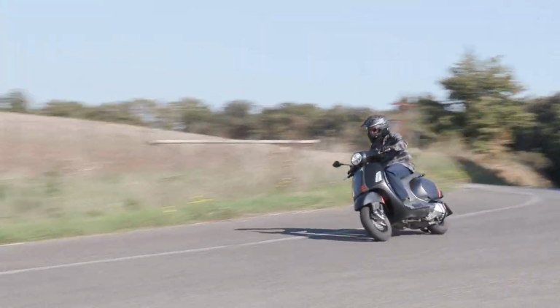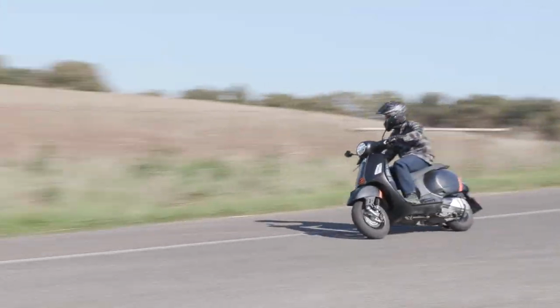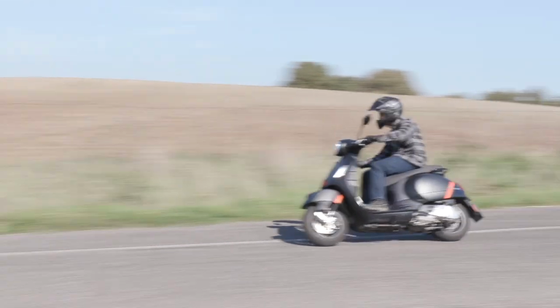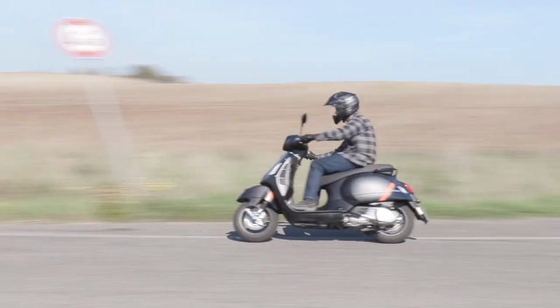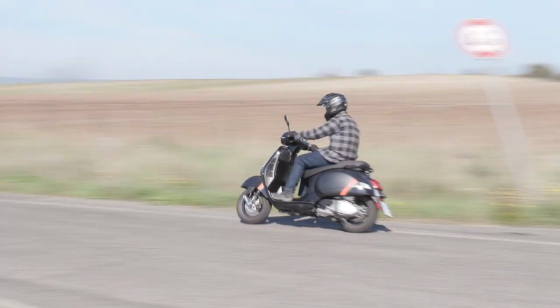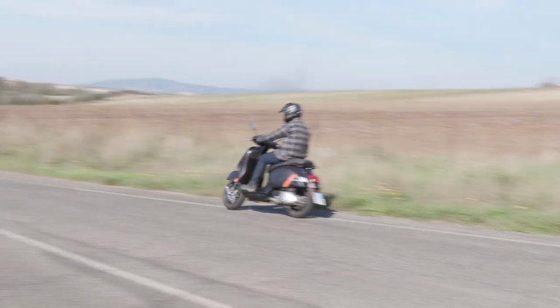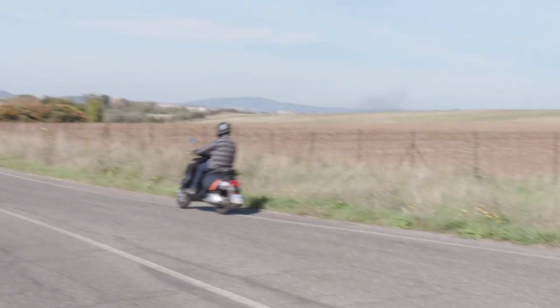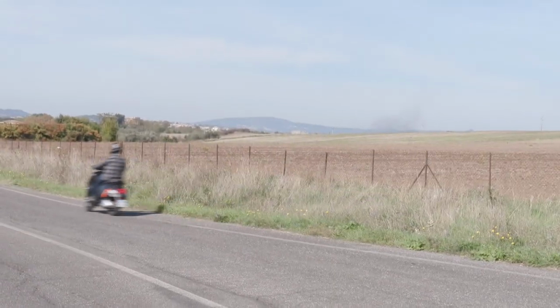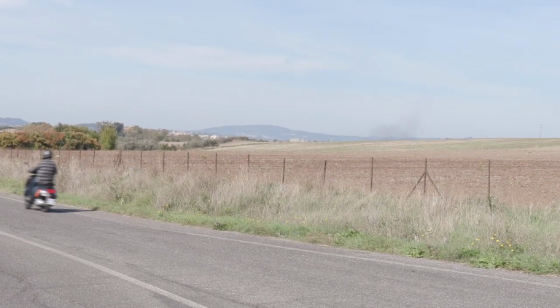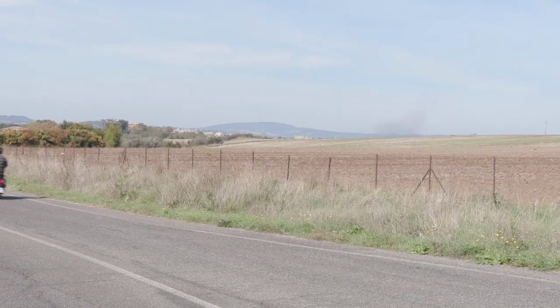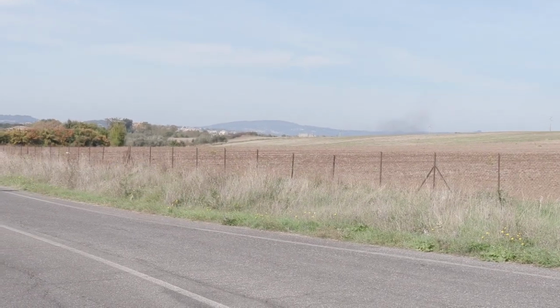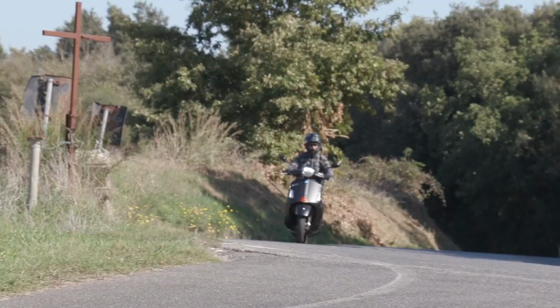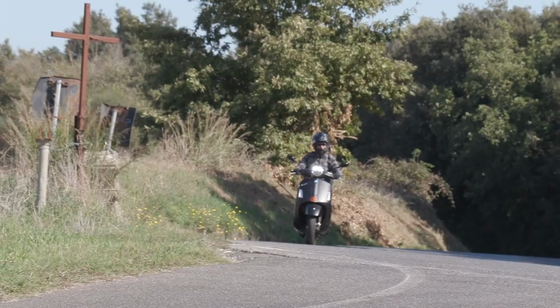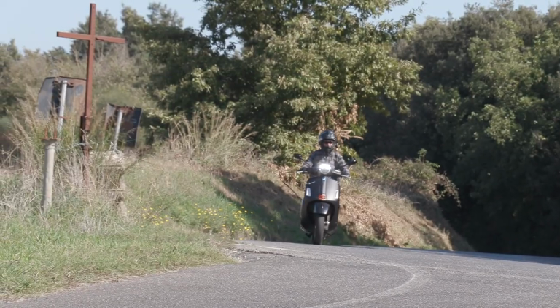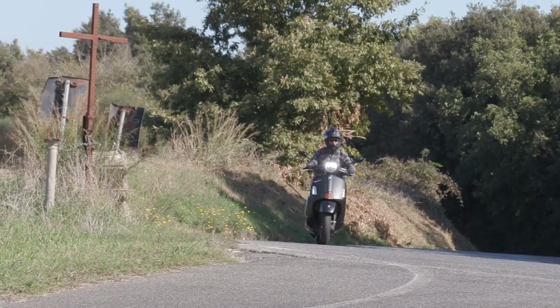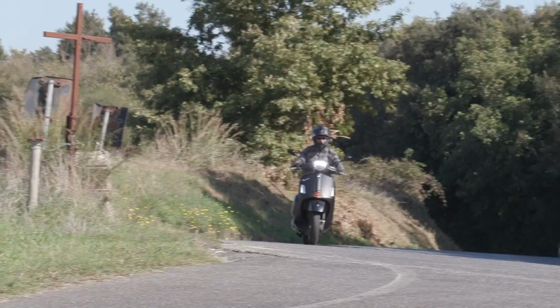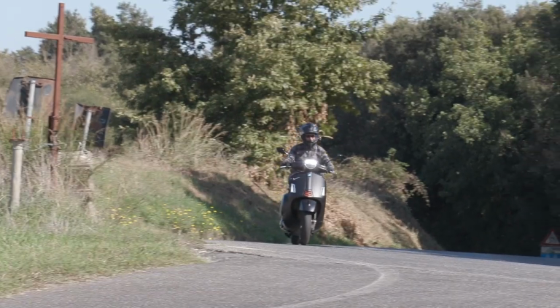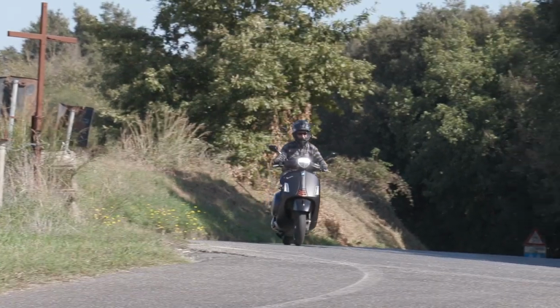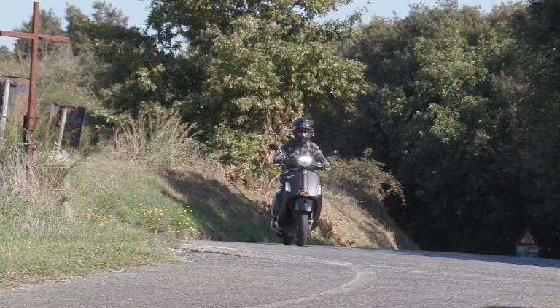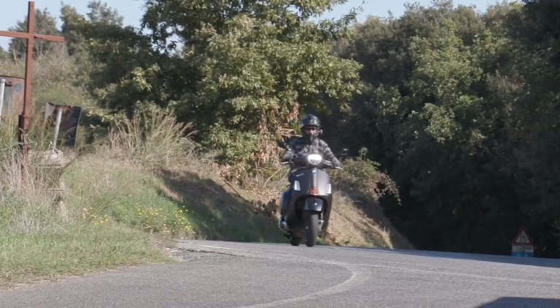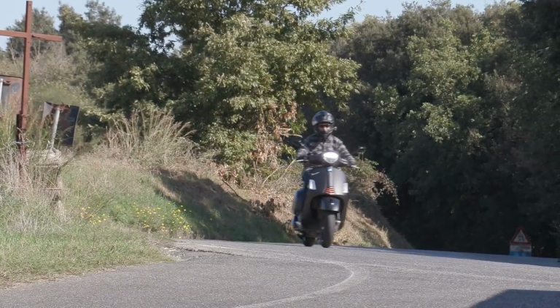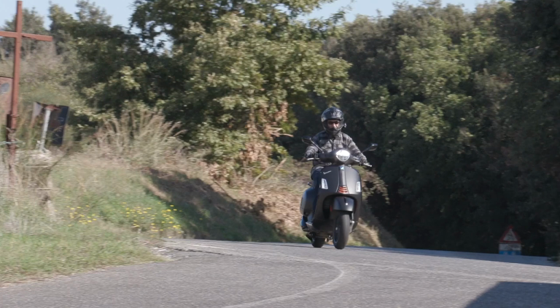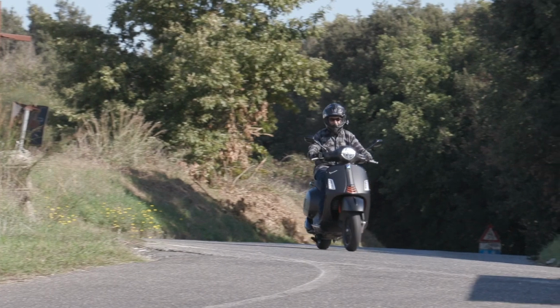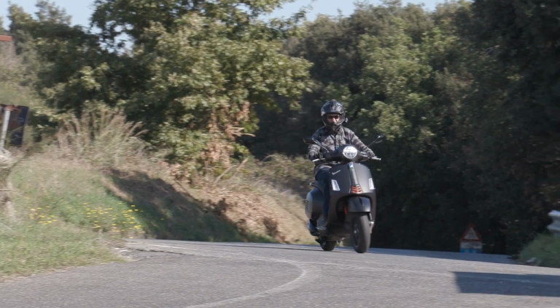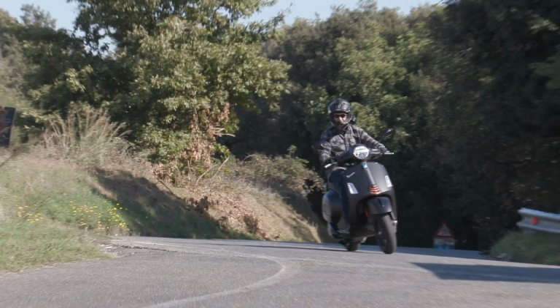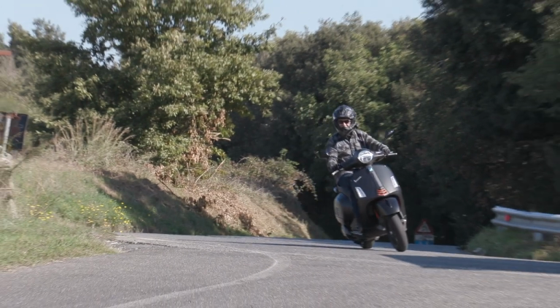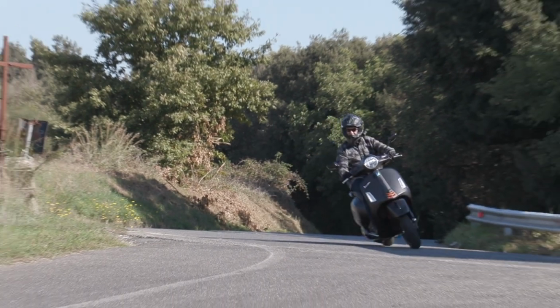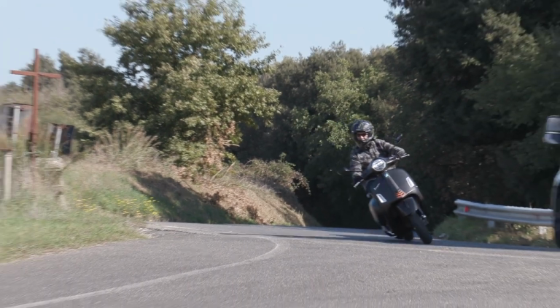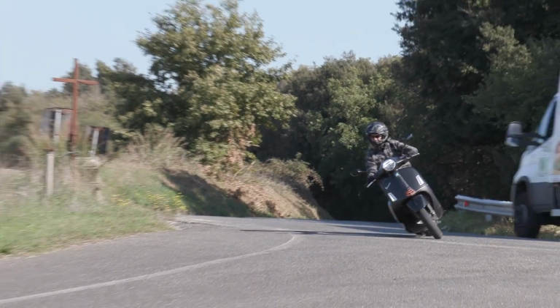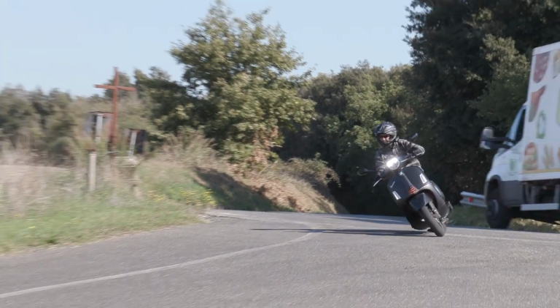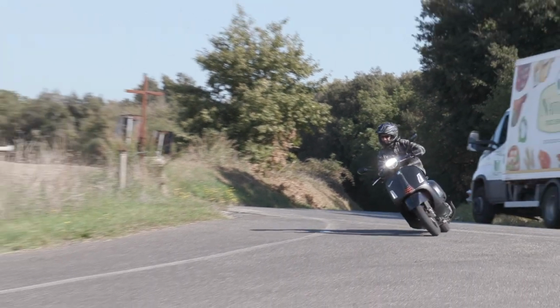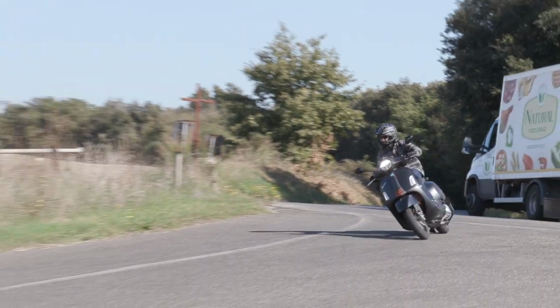23 horsepower on the 300, which will be coming to the U.S. — it's the only version of the GTS that will be coming to the U.S.